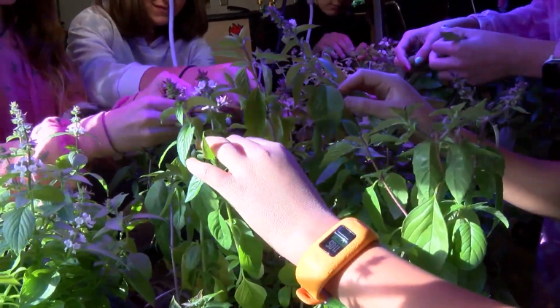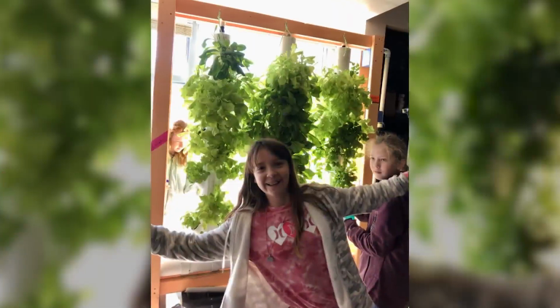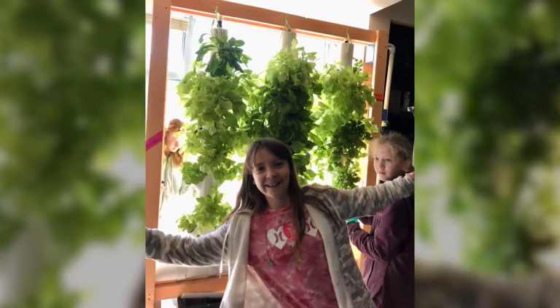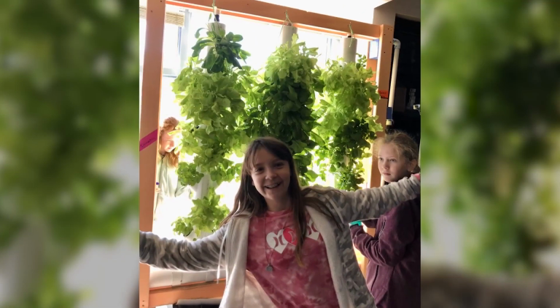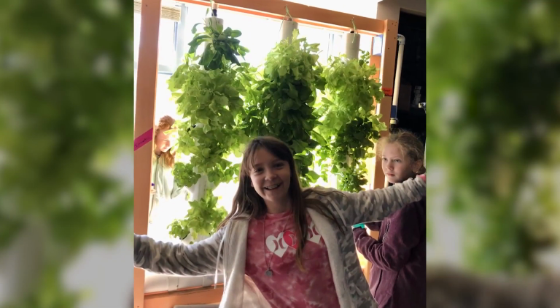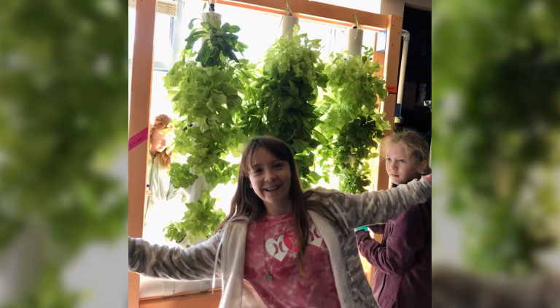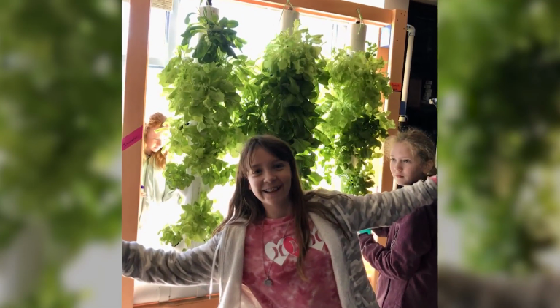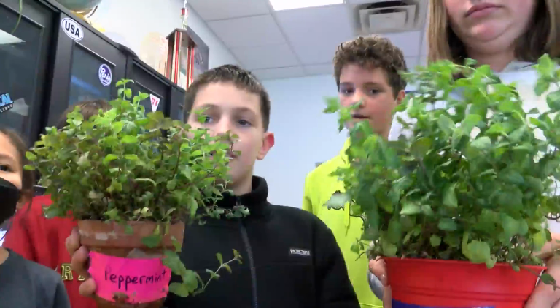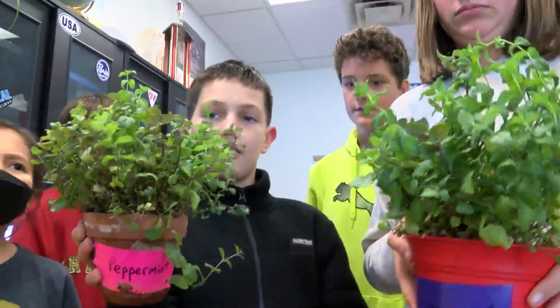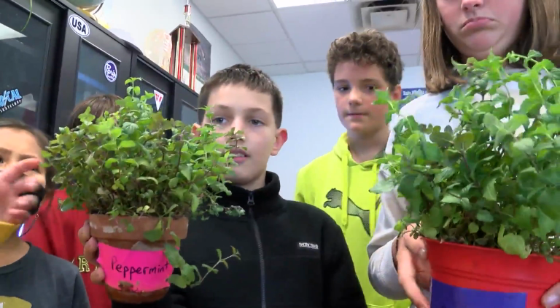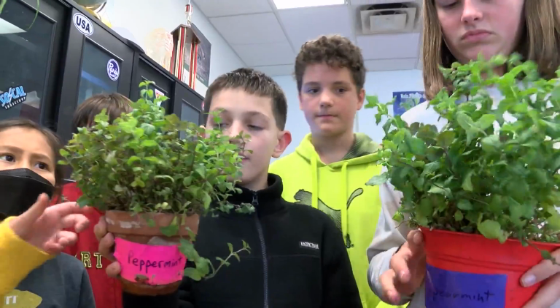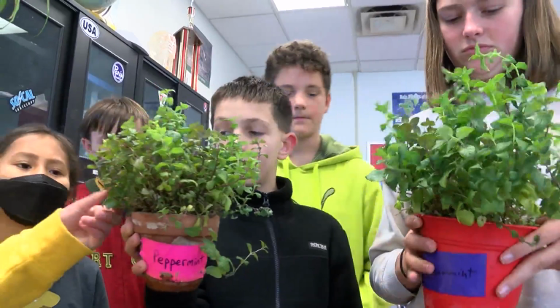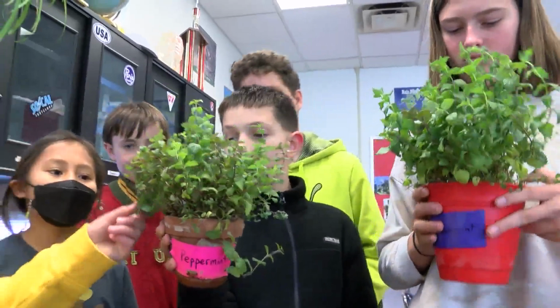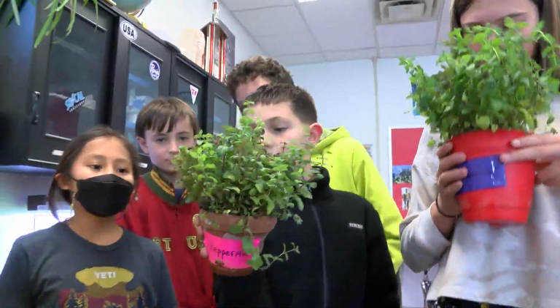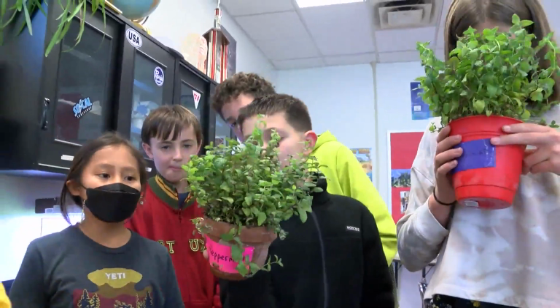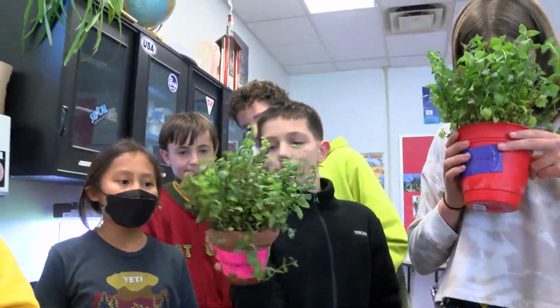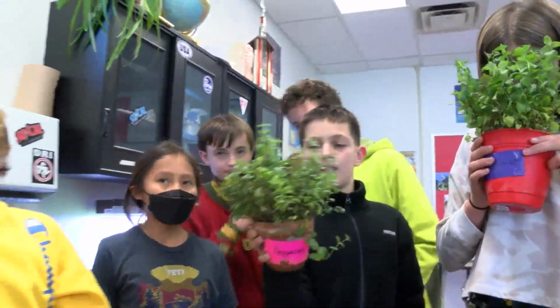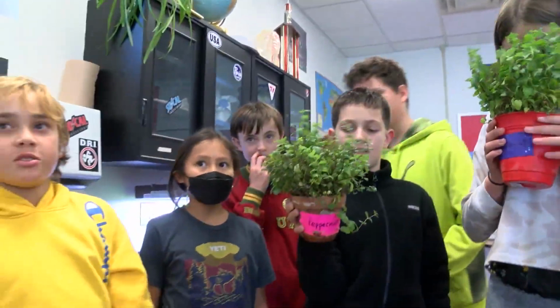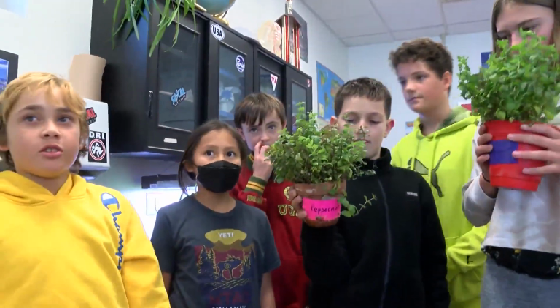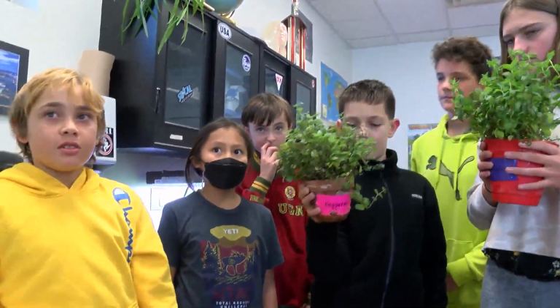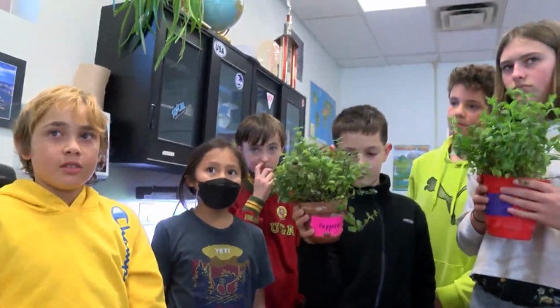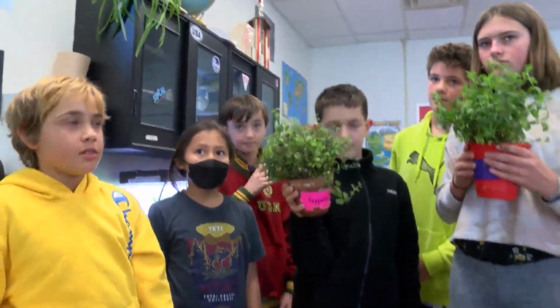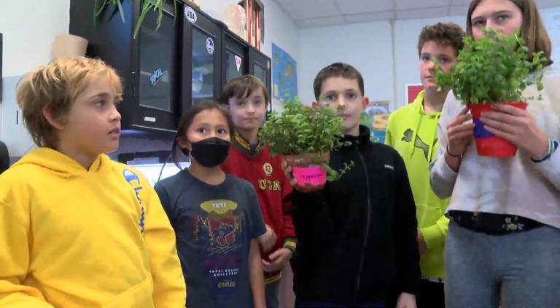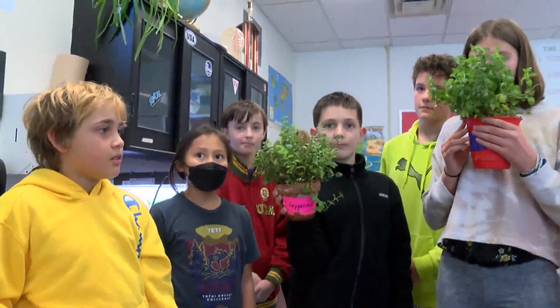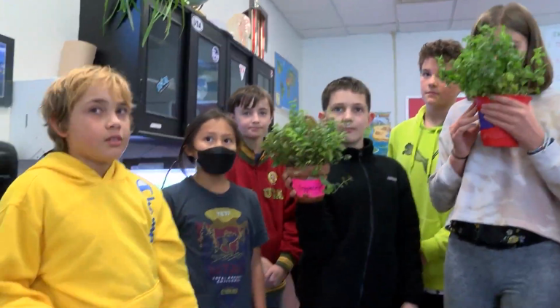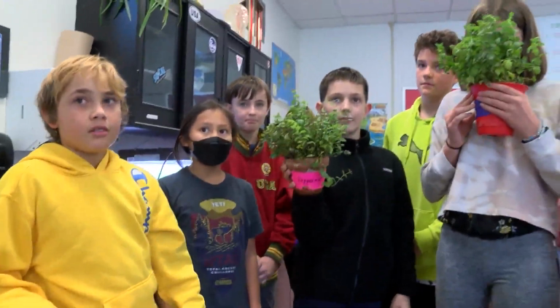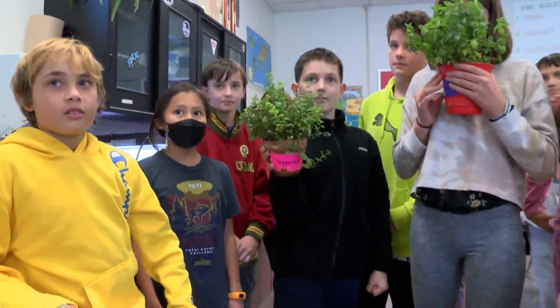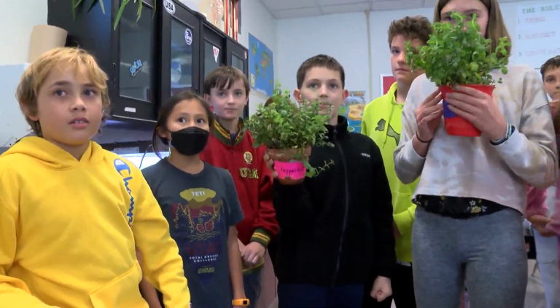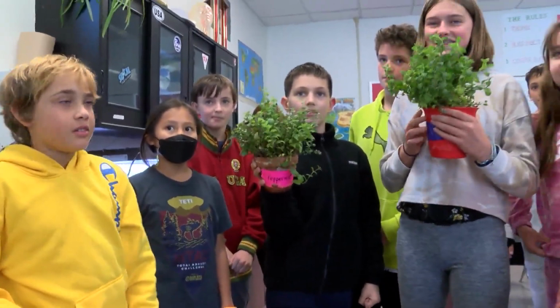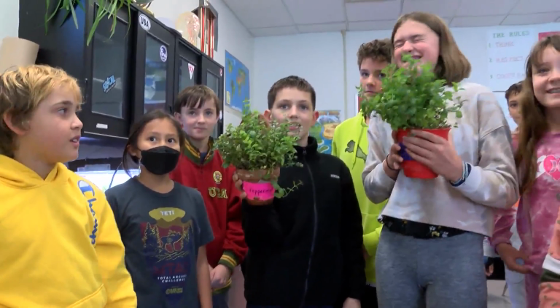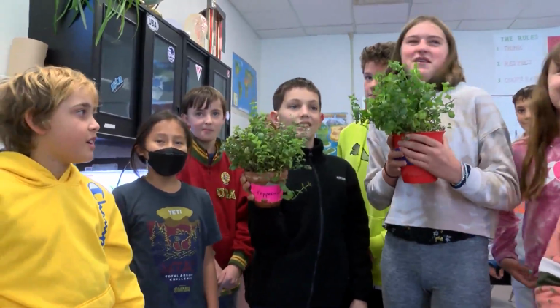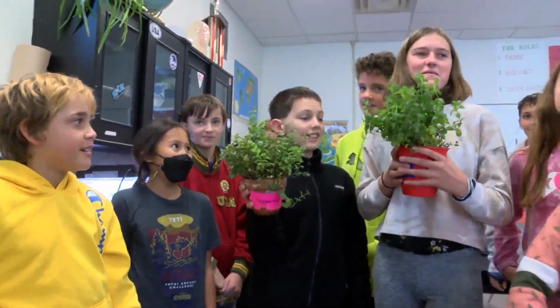The best part for students? Getting to eat the harvest. You can eat them like this. Same with basil. So are you just in class munching on snacks here? Yeah, sure.